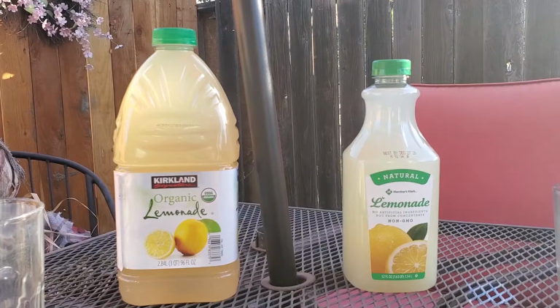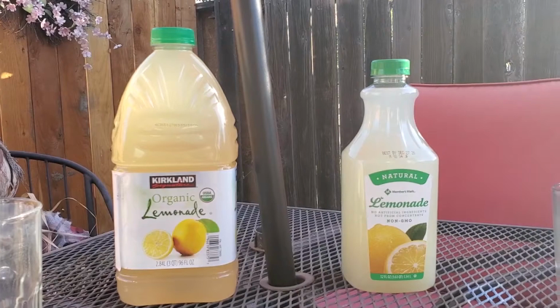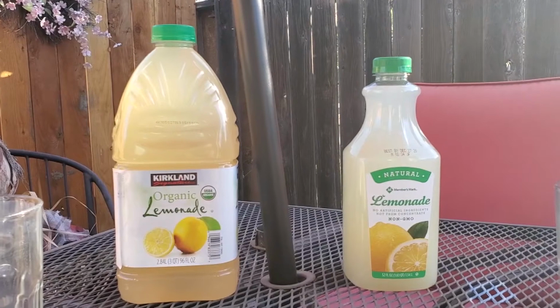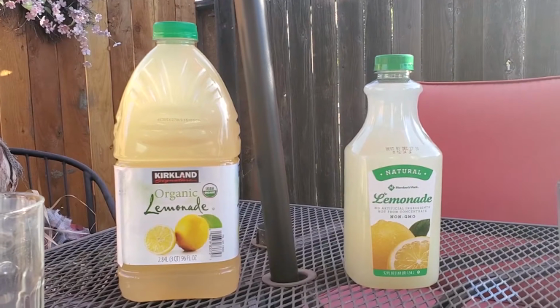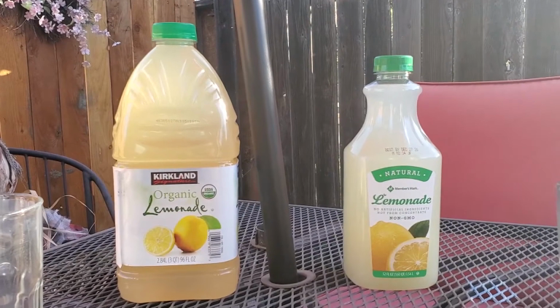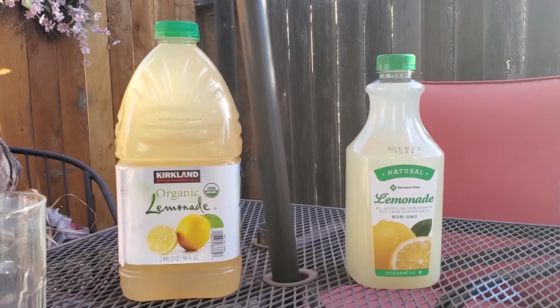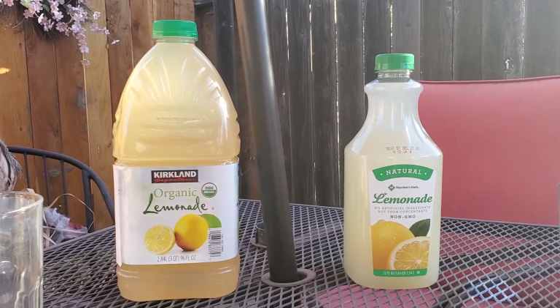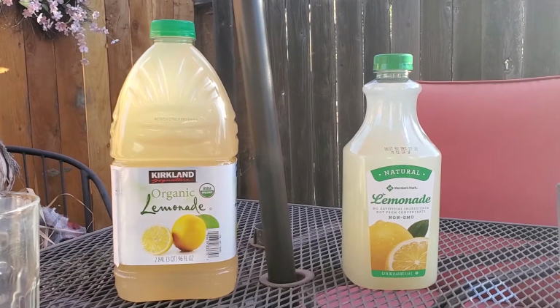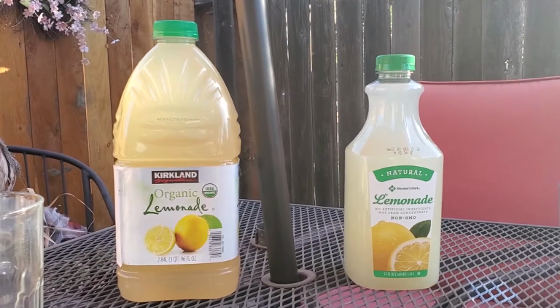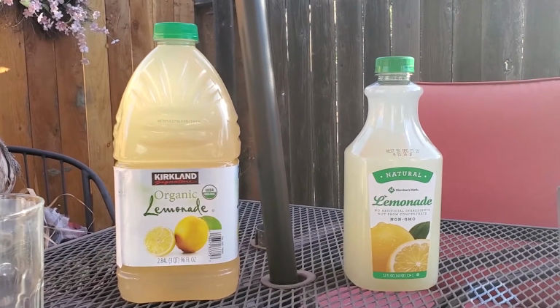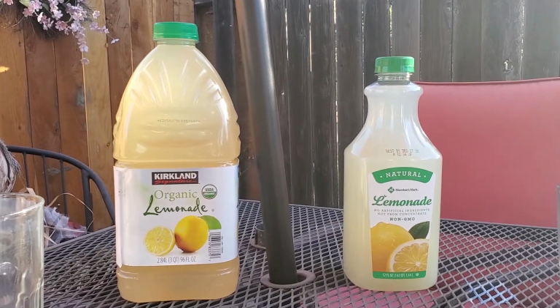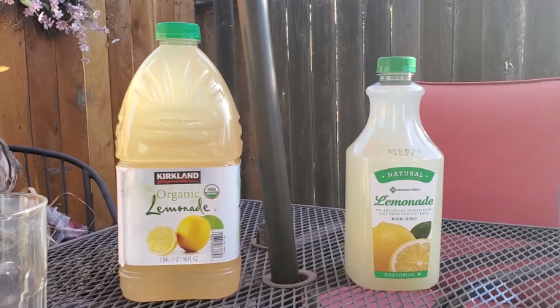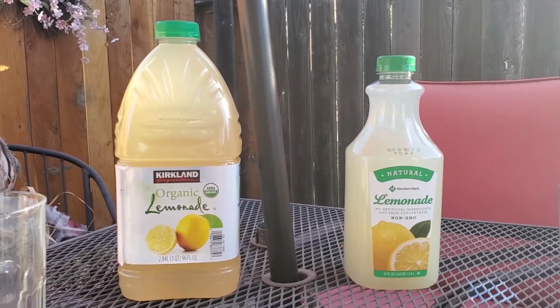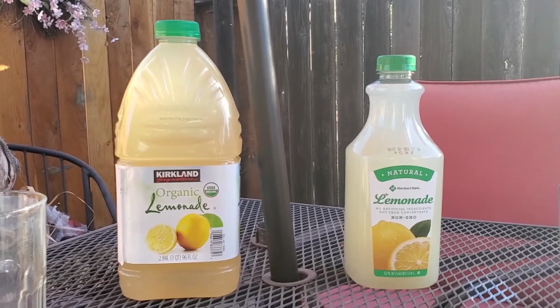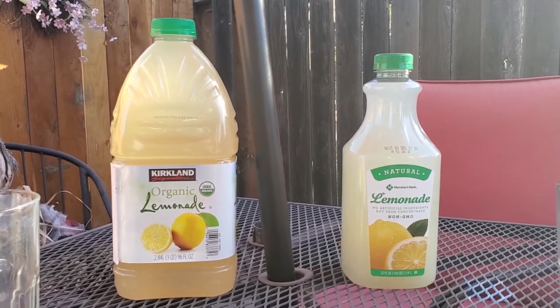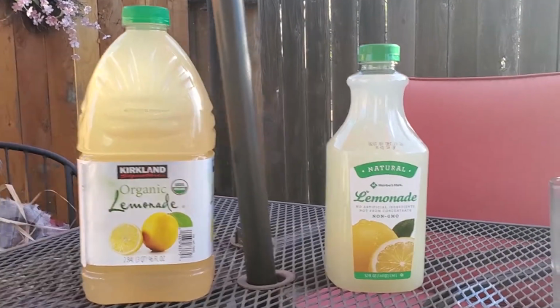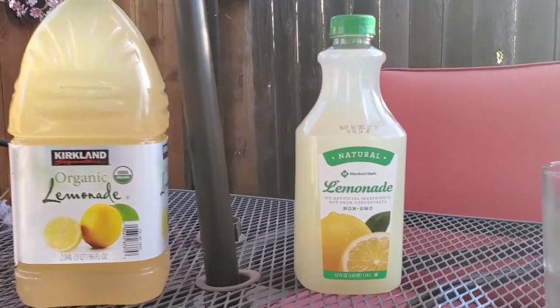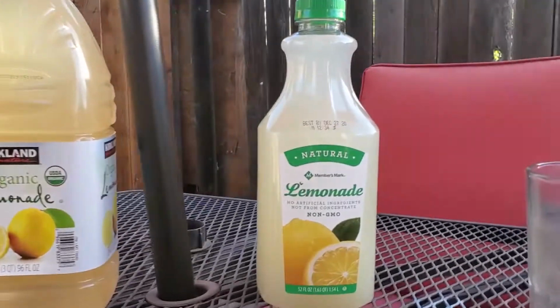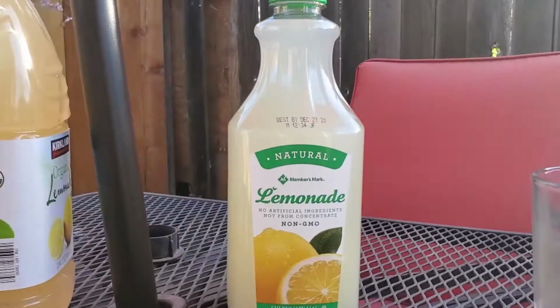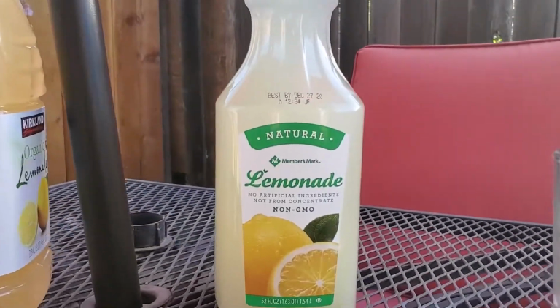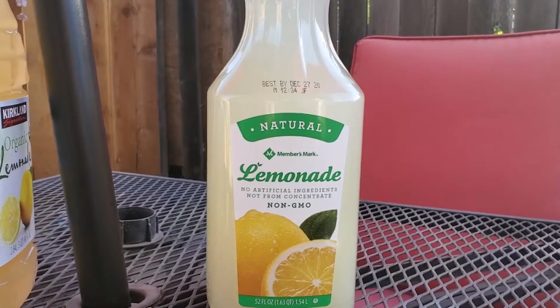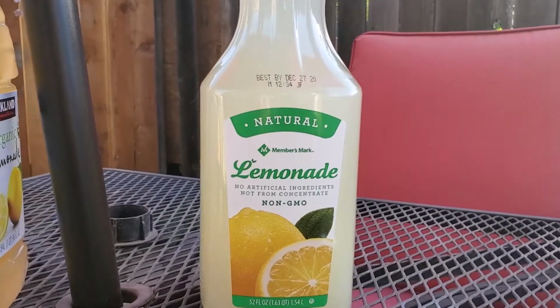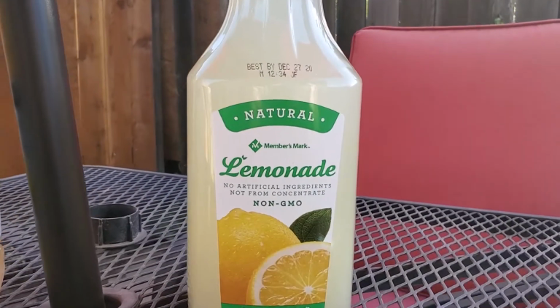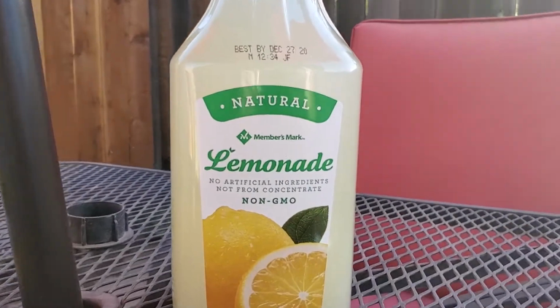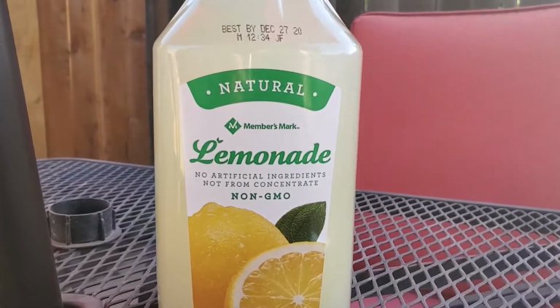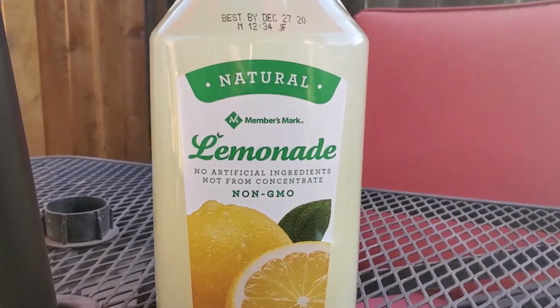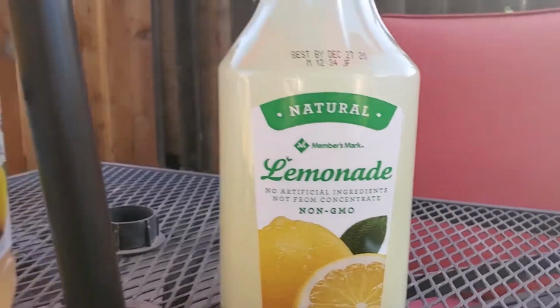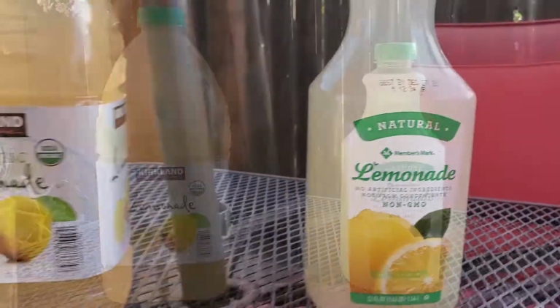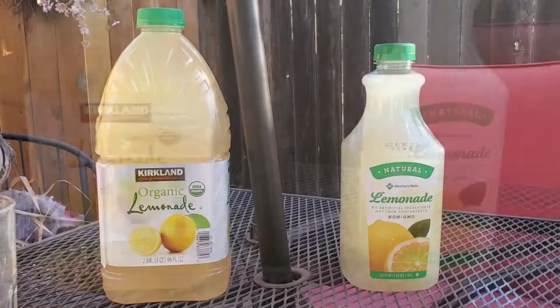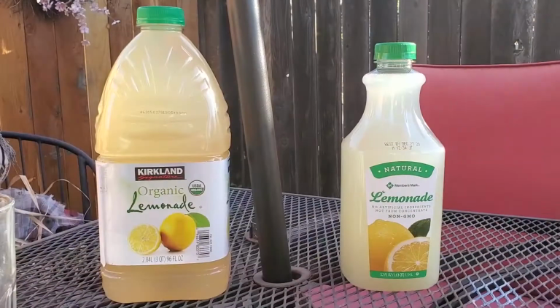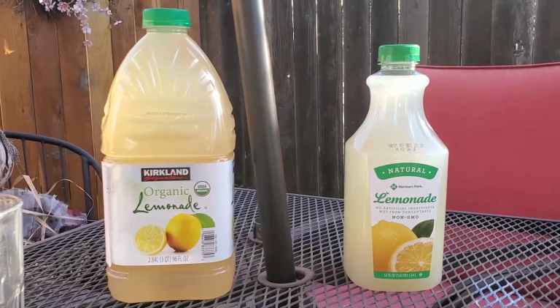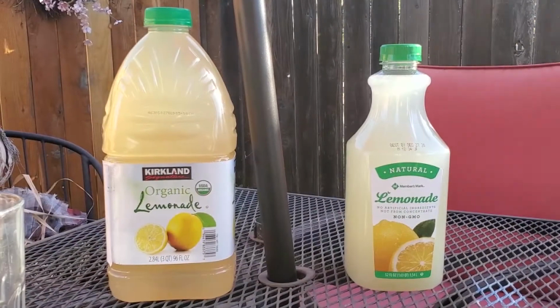Today we're going to taste test Costco's Kirkland Organic Lemonade and Sam's Club's Members Mark Lemonade. Let's get started.